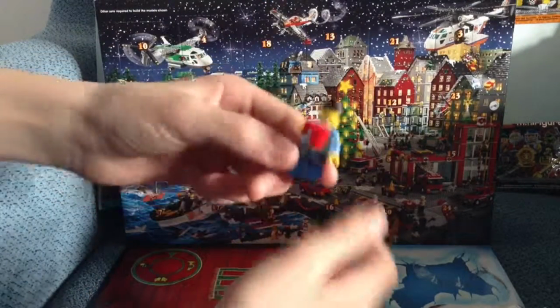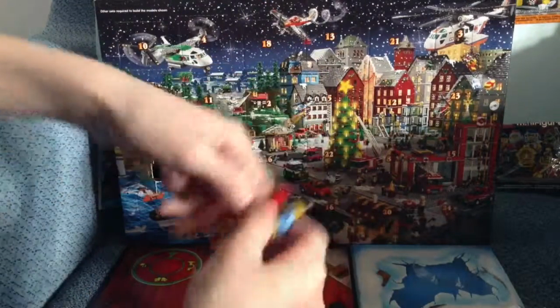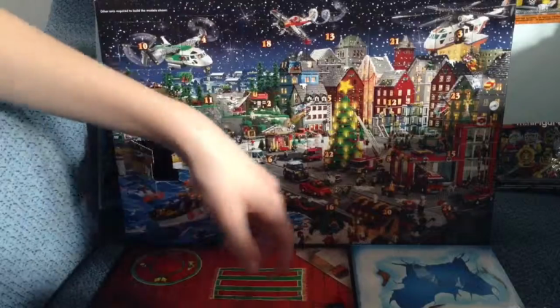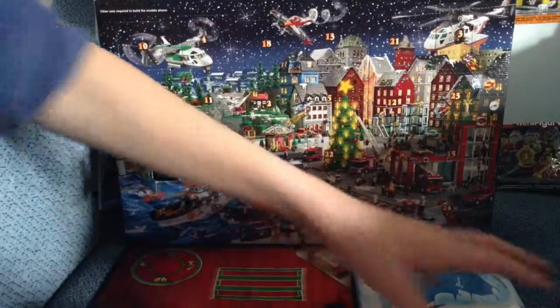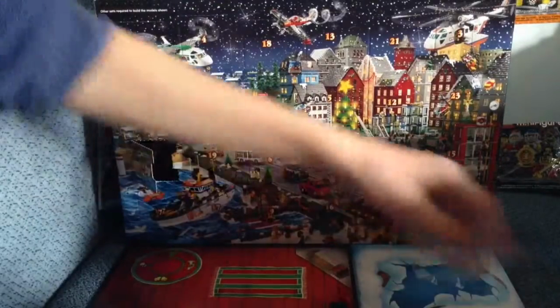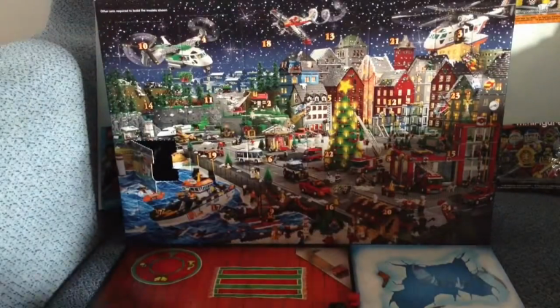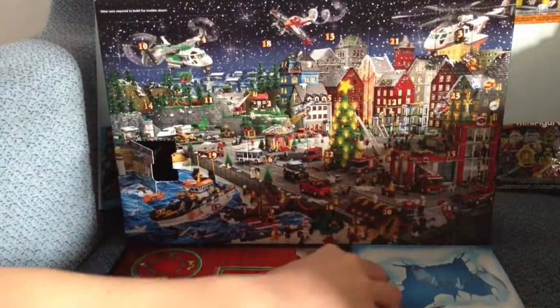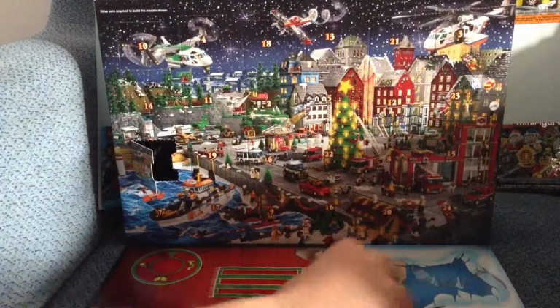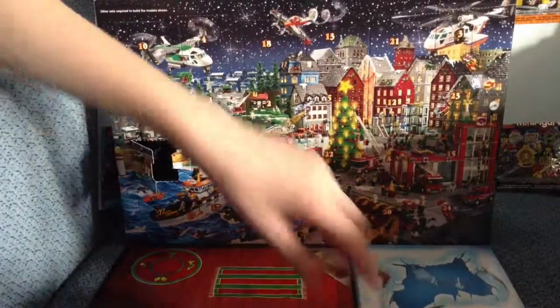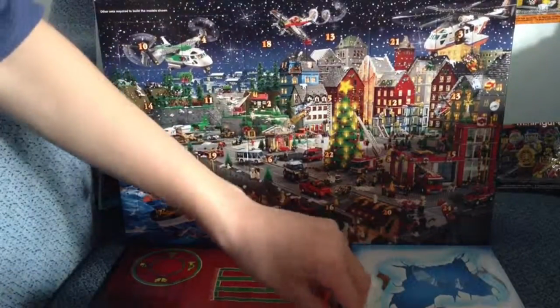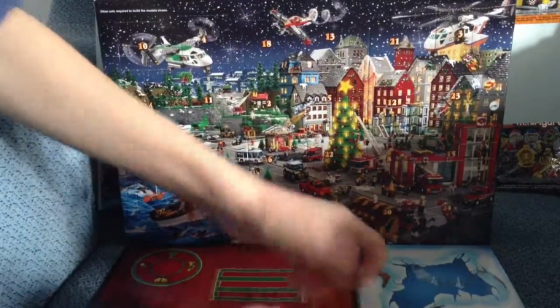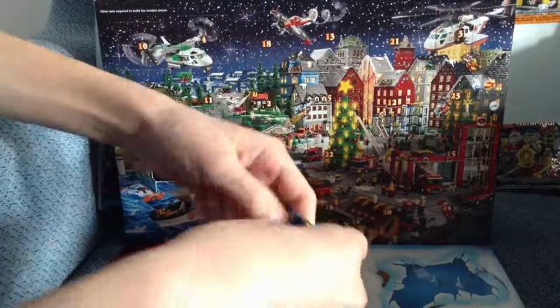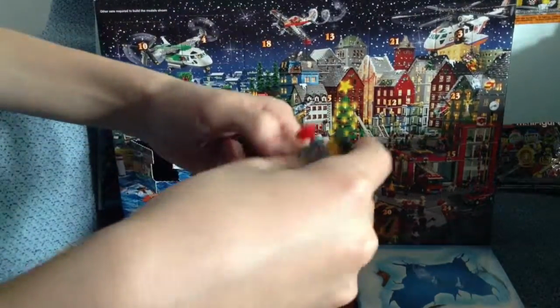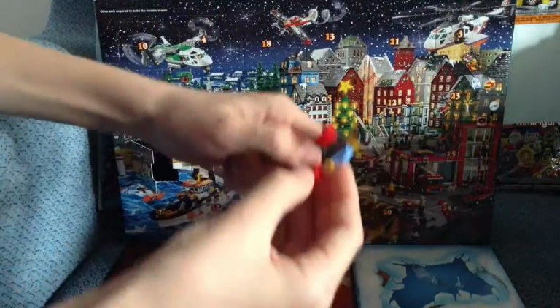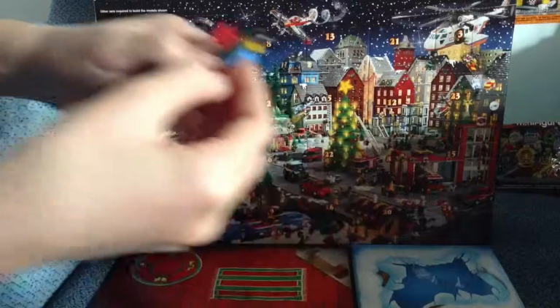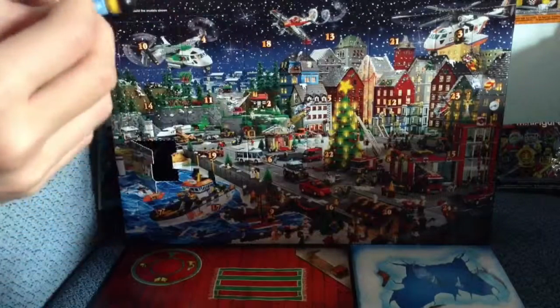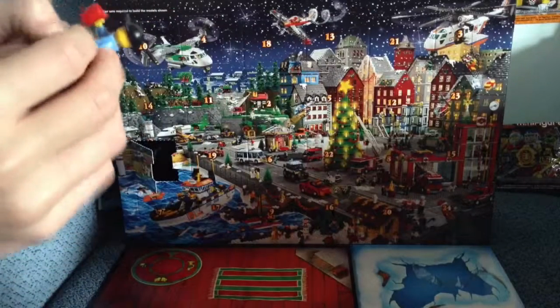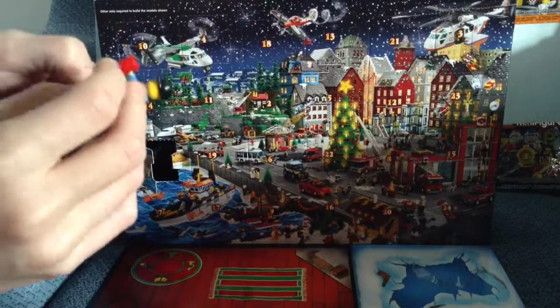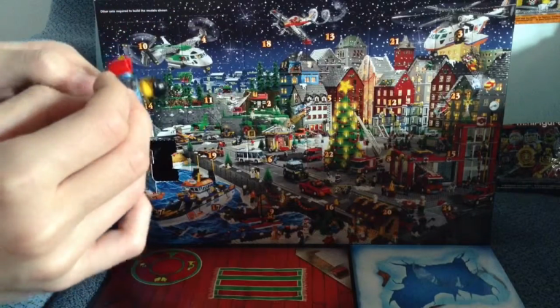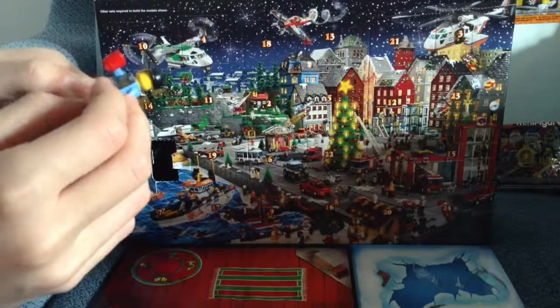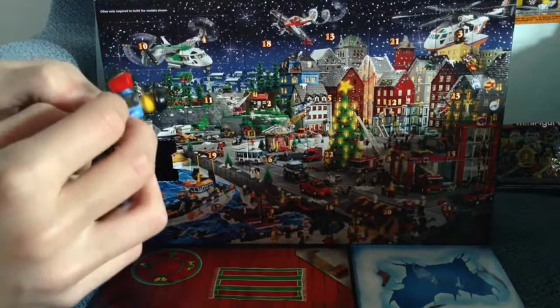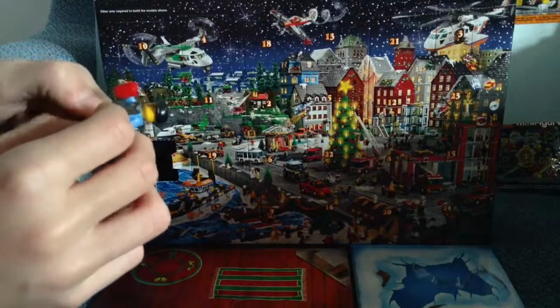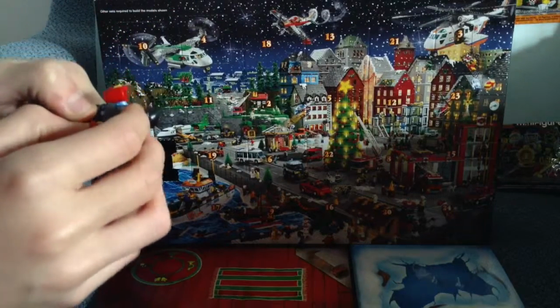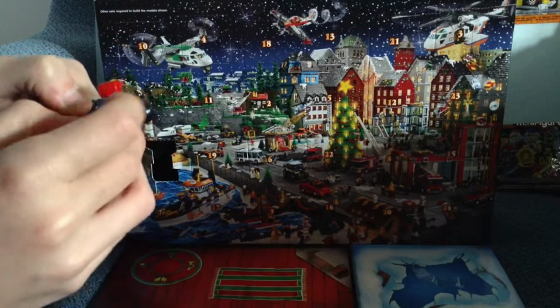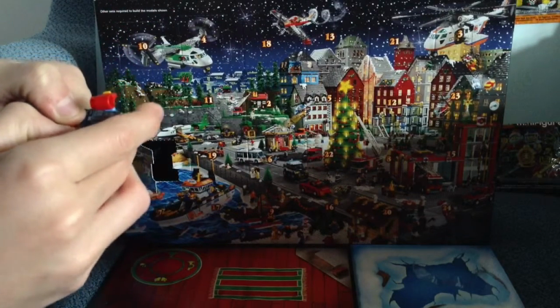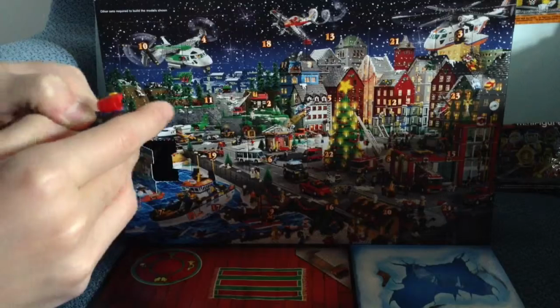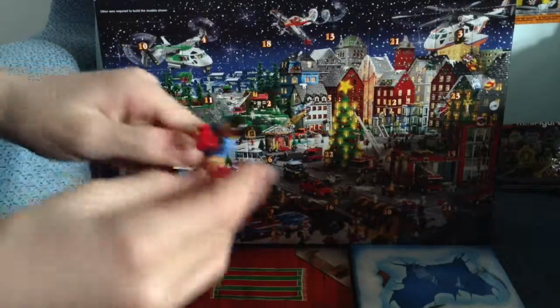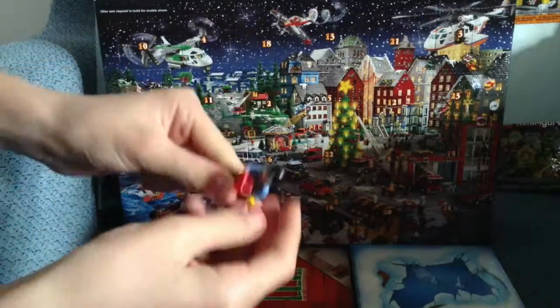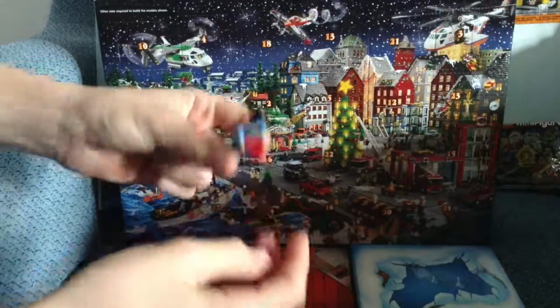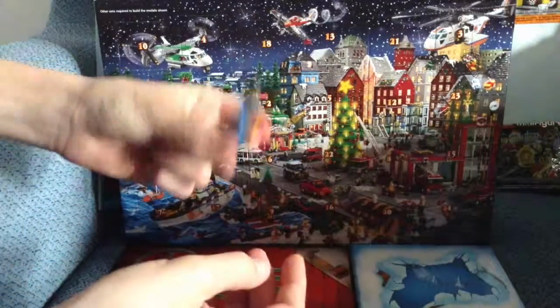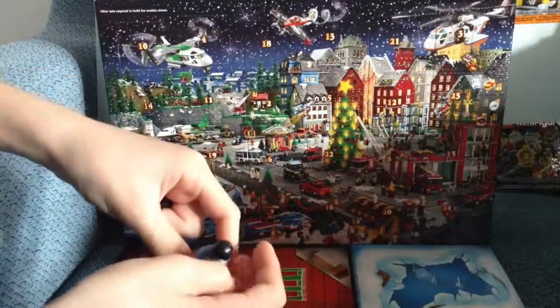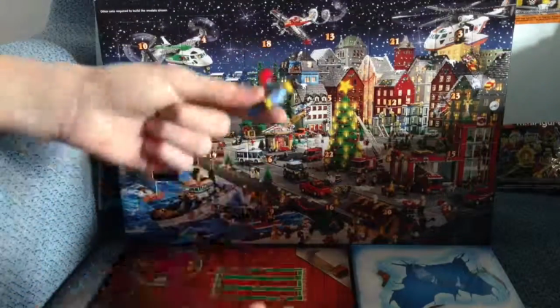This is the first bag we opened, December 1st. Thanks for watching. See you tomorrow.